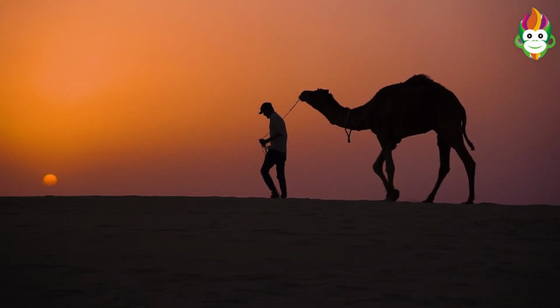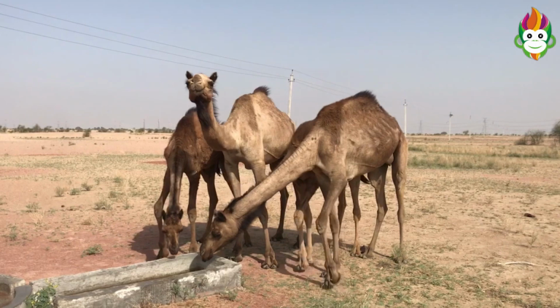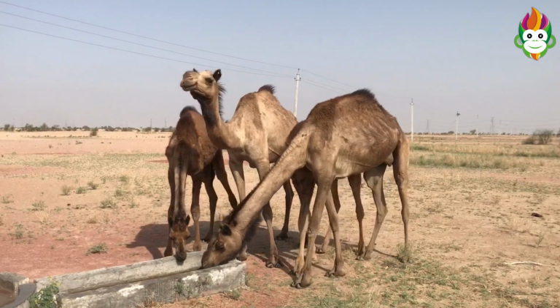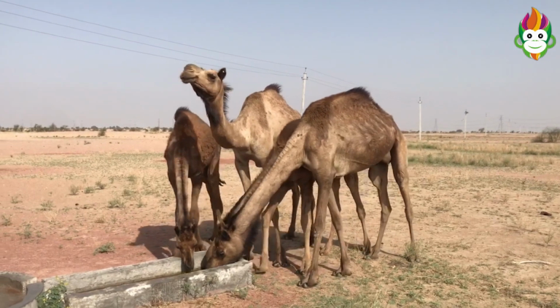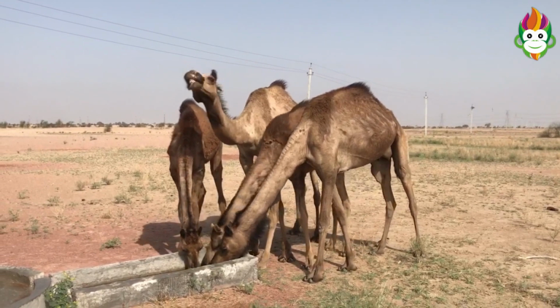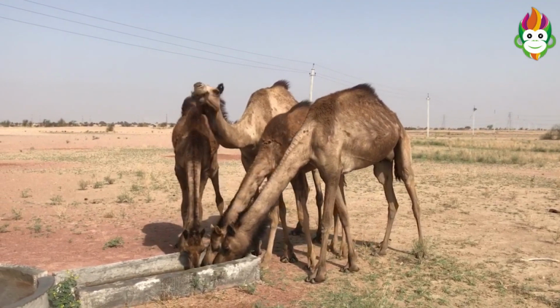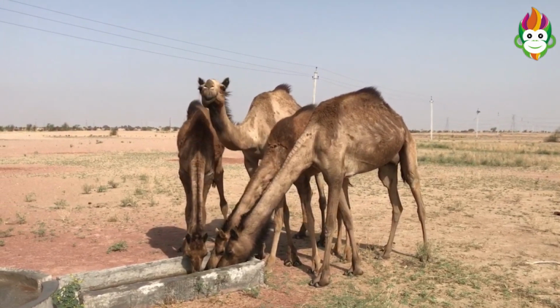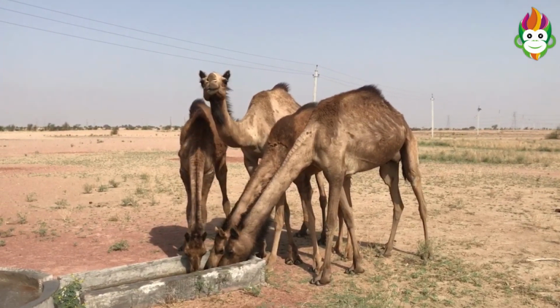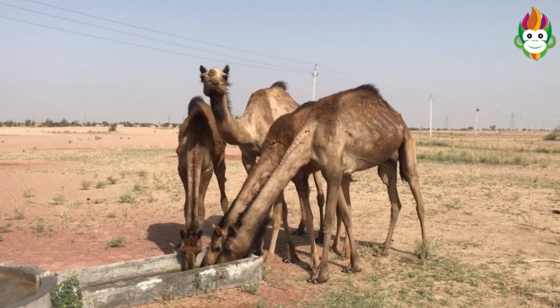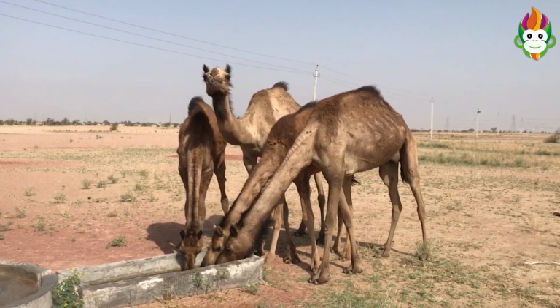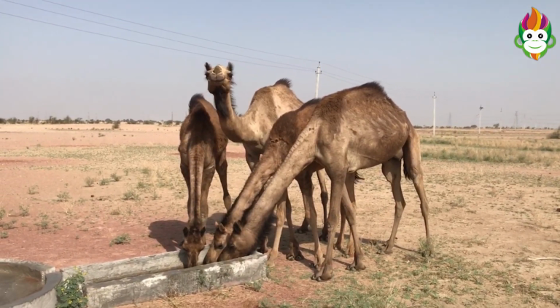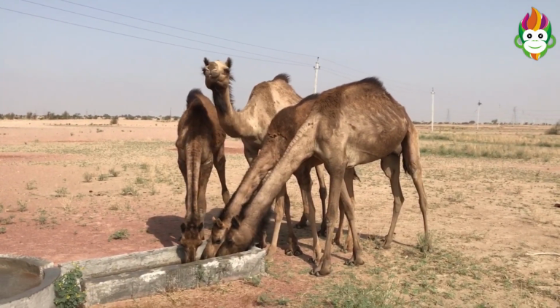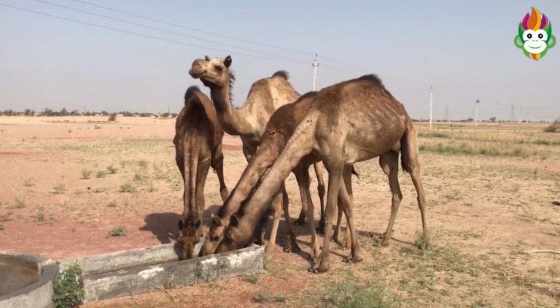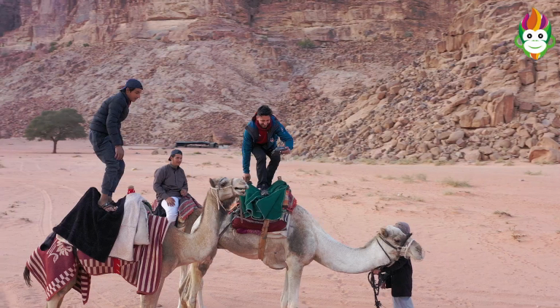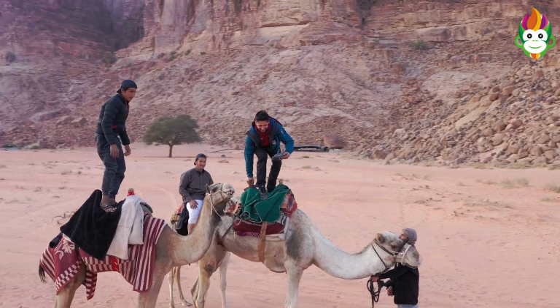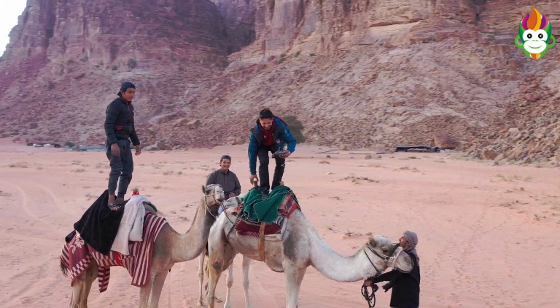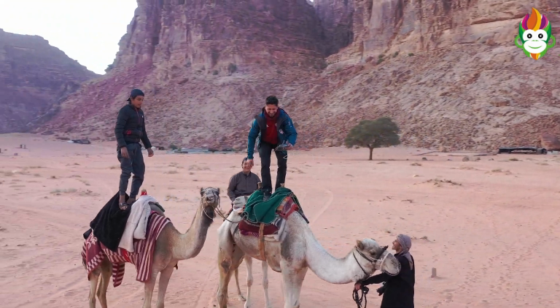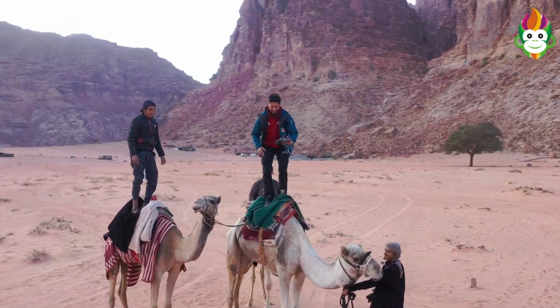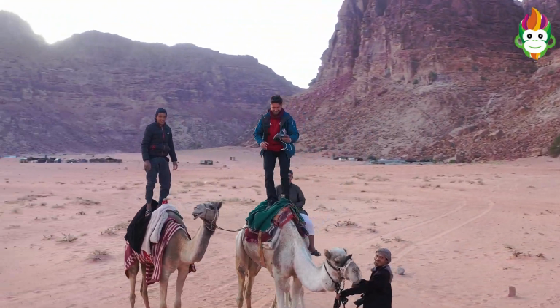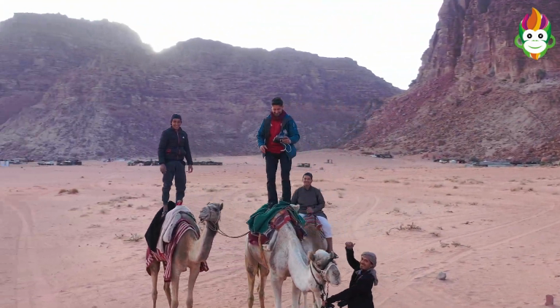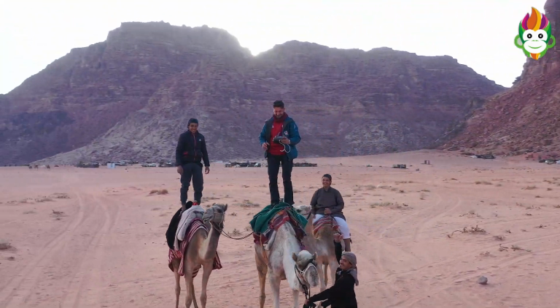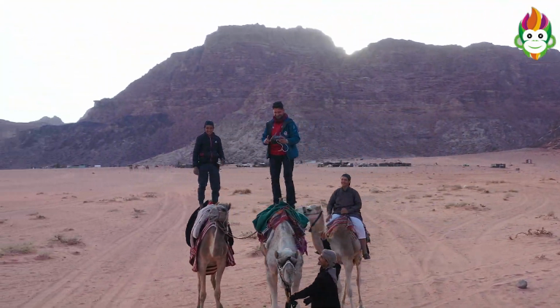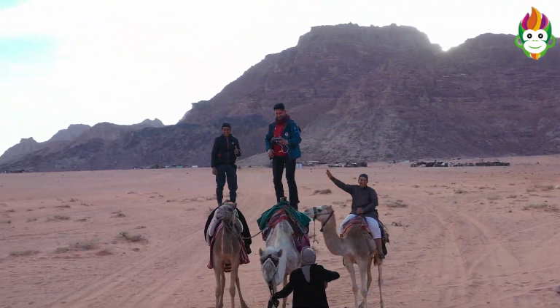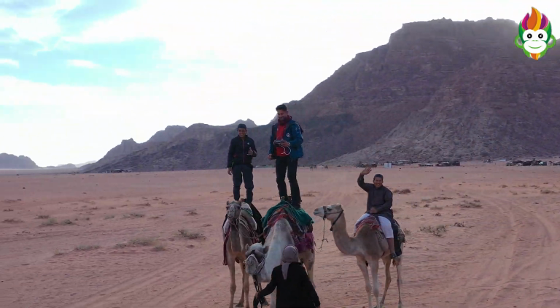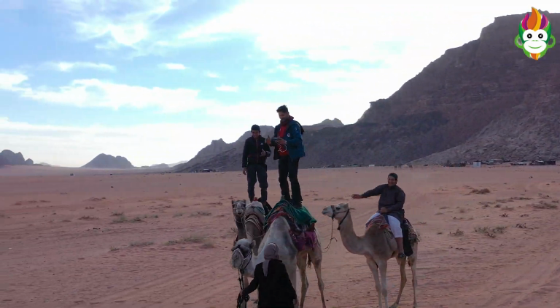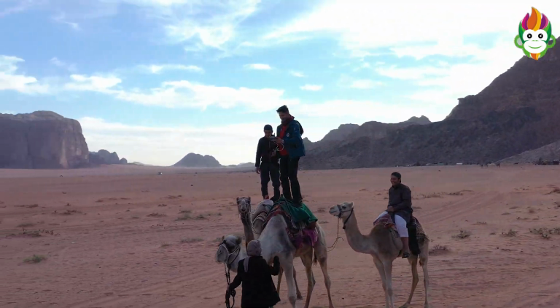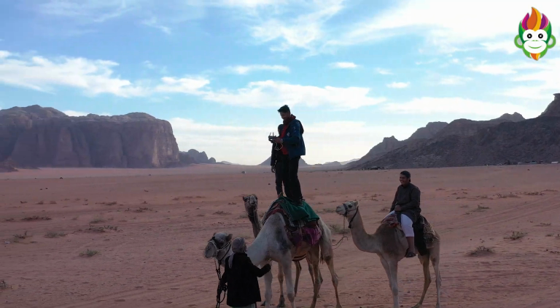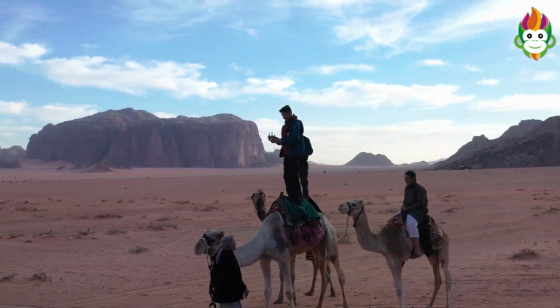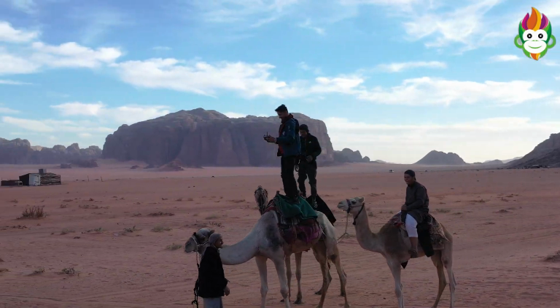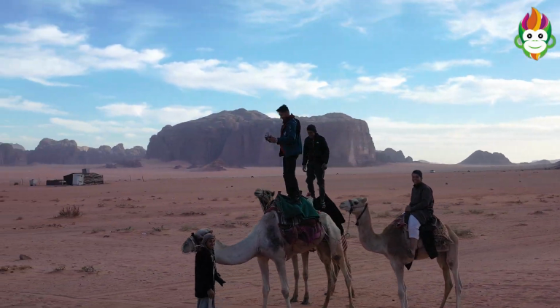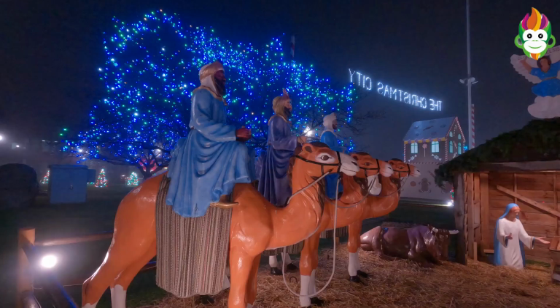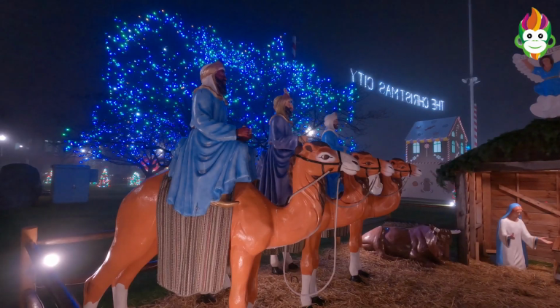When a camel does come across water, it can fill up in a hurry, drinking as much as 26 gallons in 10 minutes. Camels travel in groups; both dromedary and Bactrian camels are social animals. Bunches are made out of upwards of 30 people incorporating a nuclear family with one prevailing male.